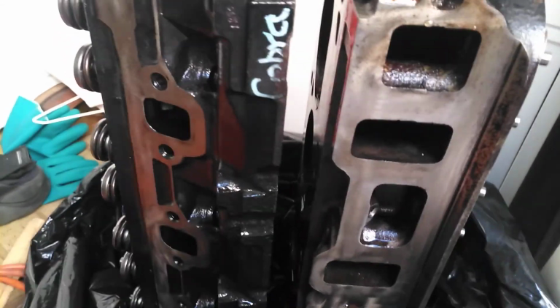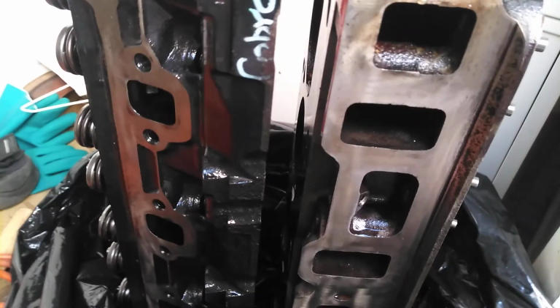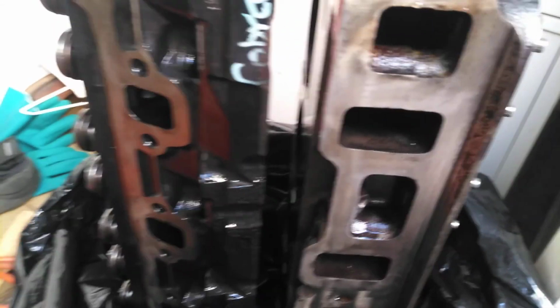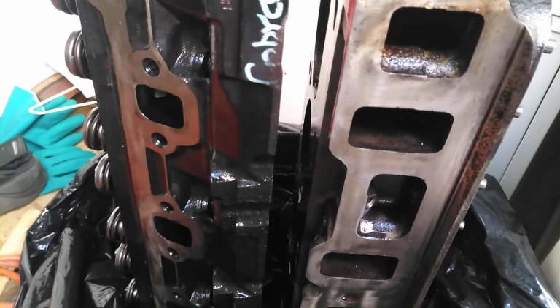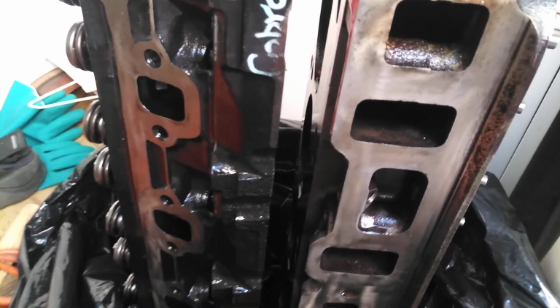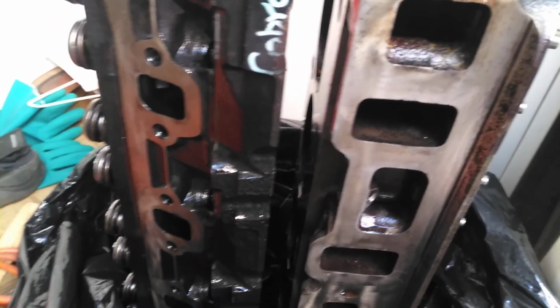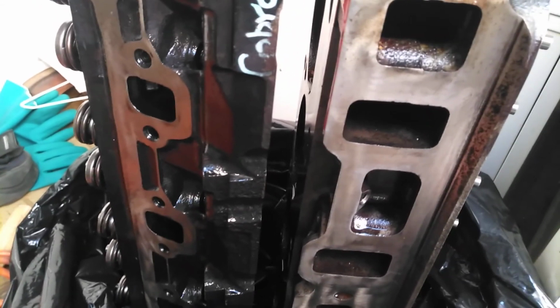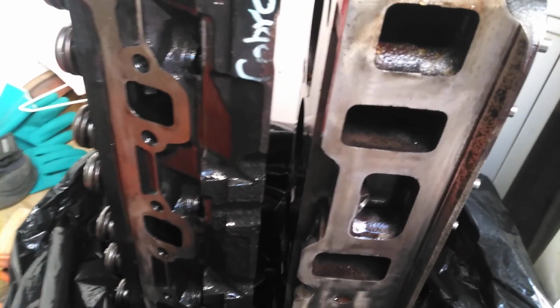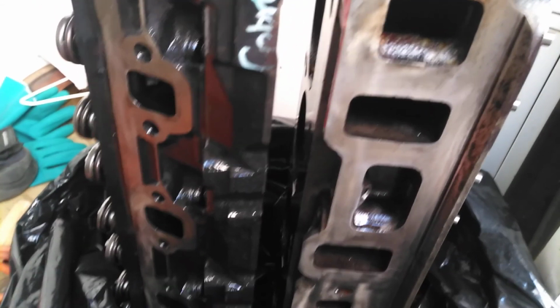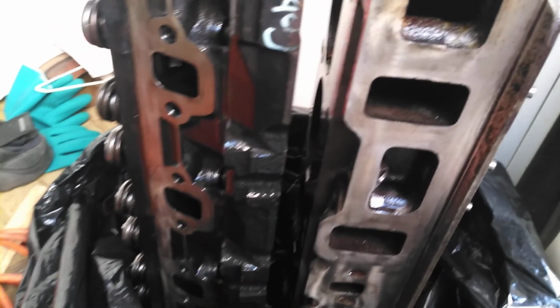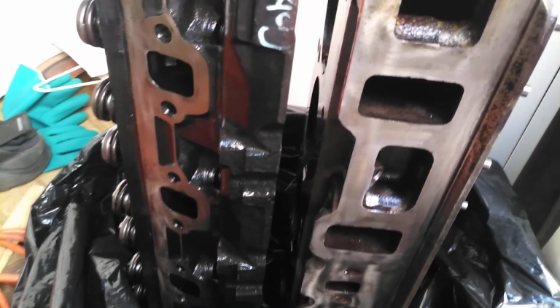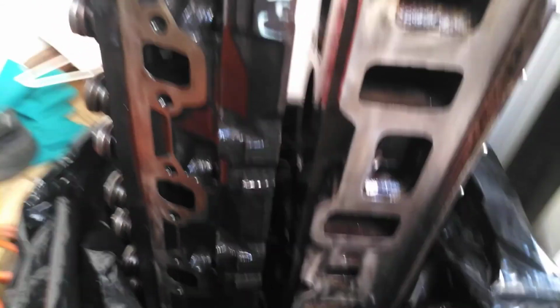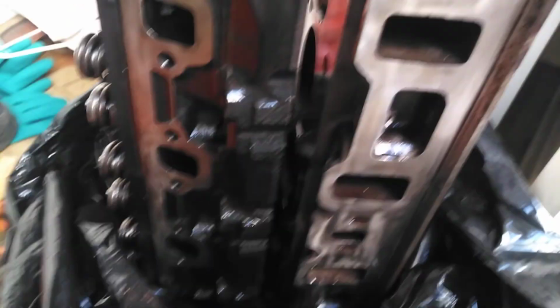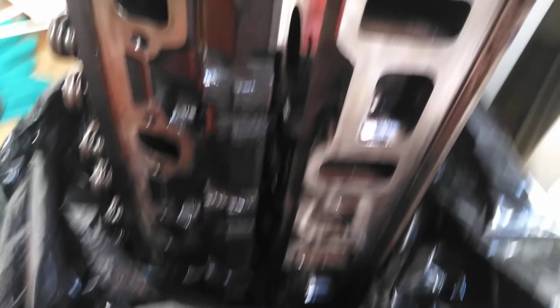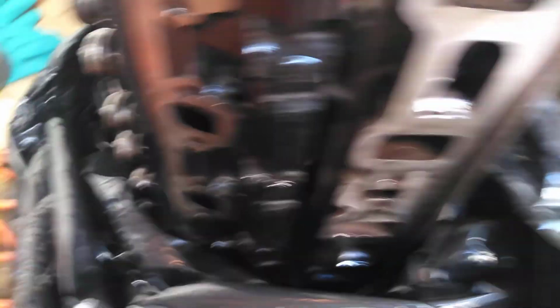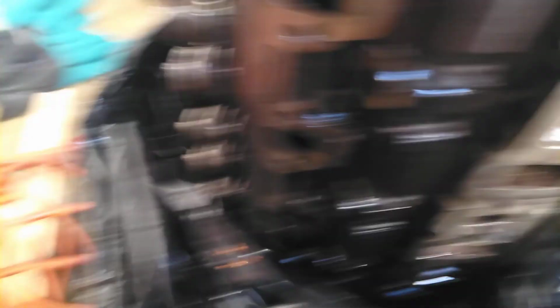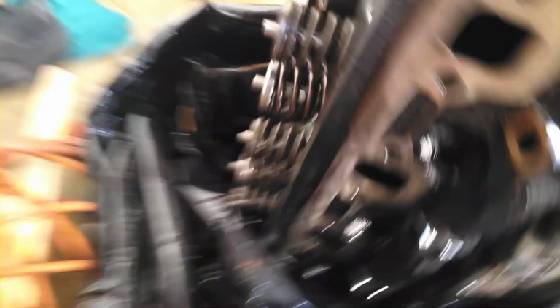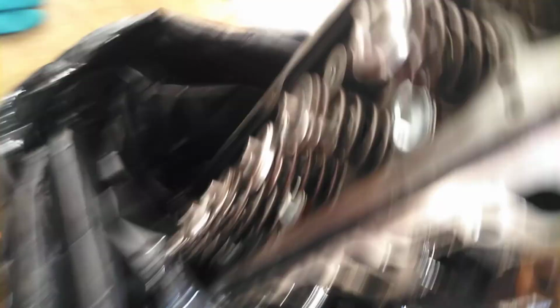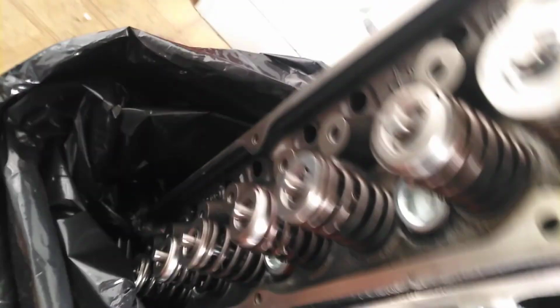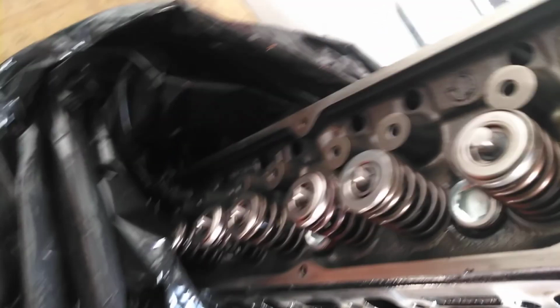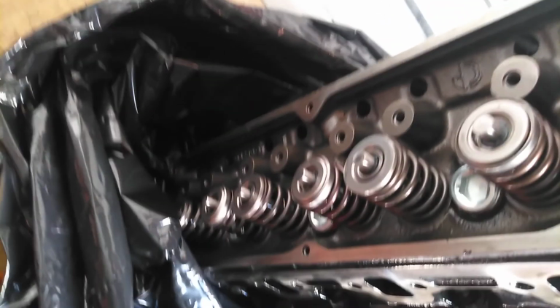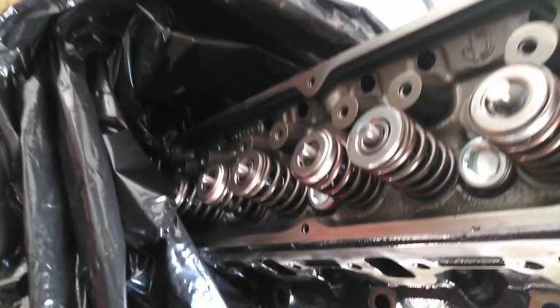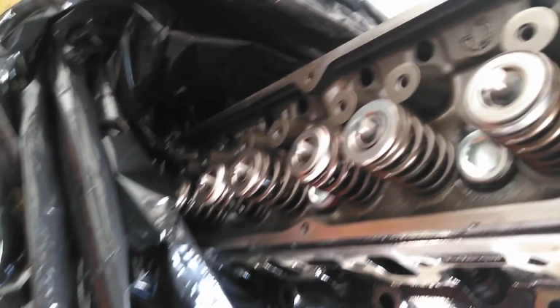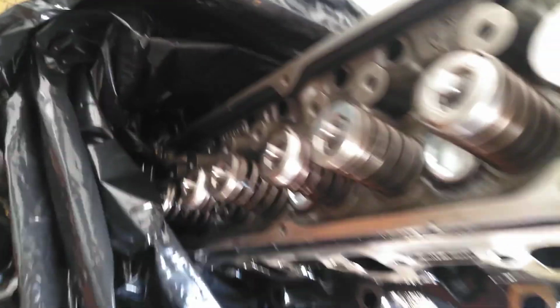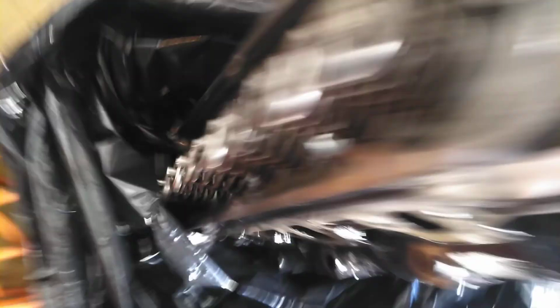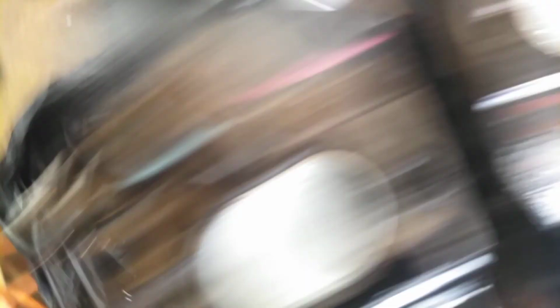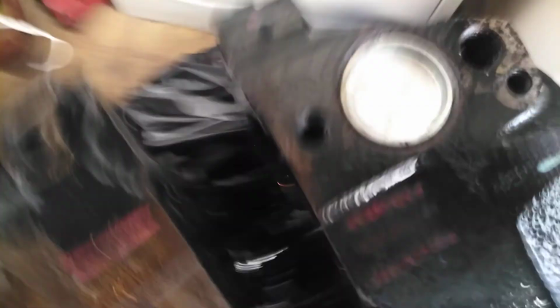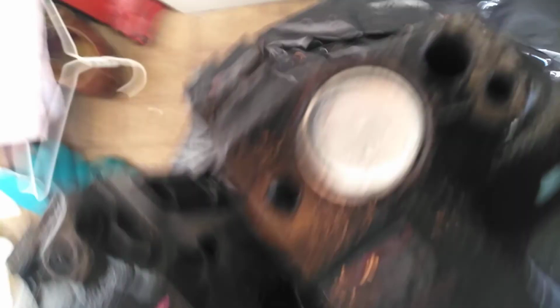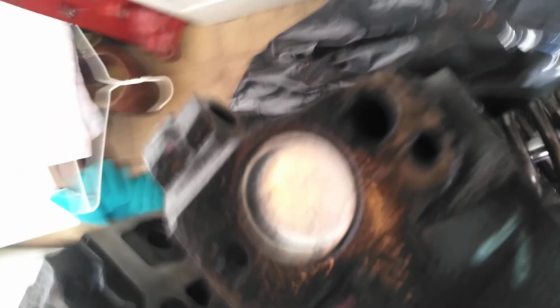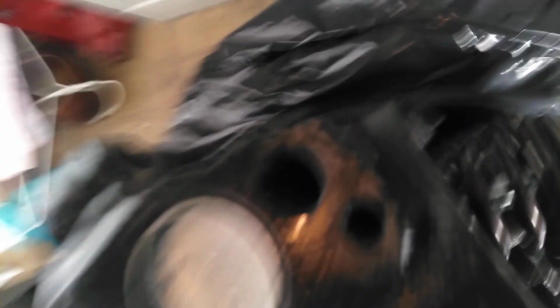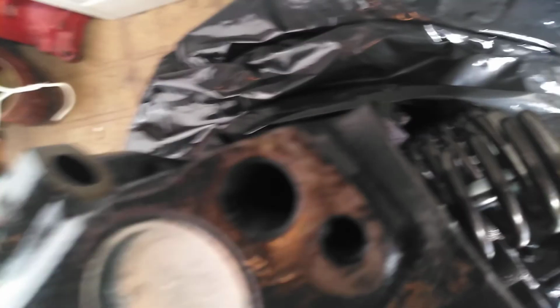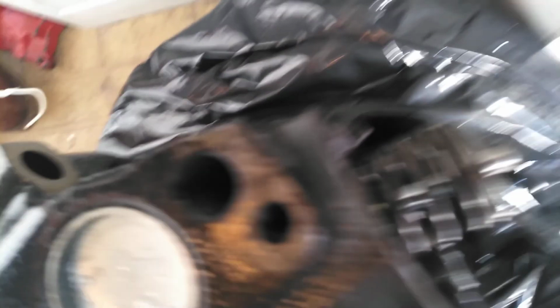These are the 1995 SVT Cobra heads, and they look amazing. They're ready to bolt on now.